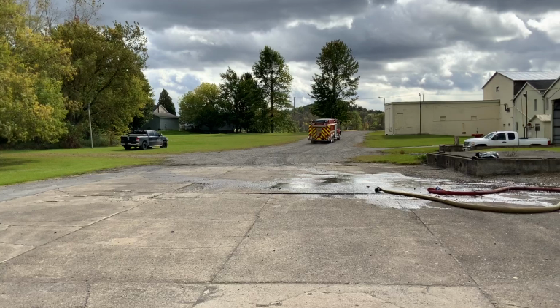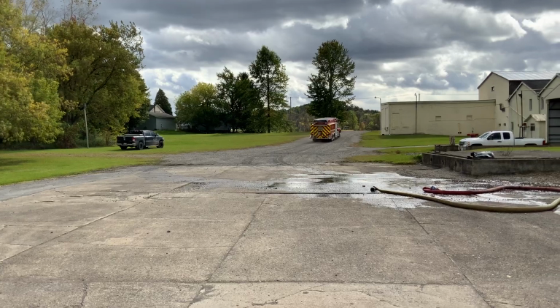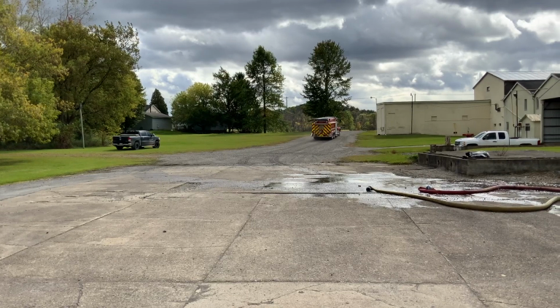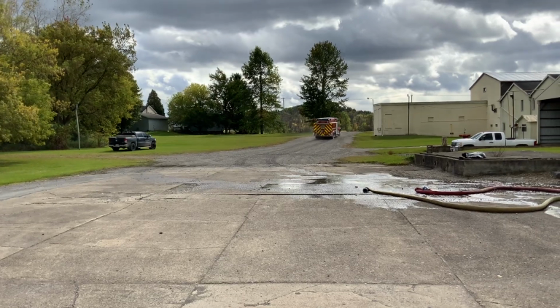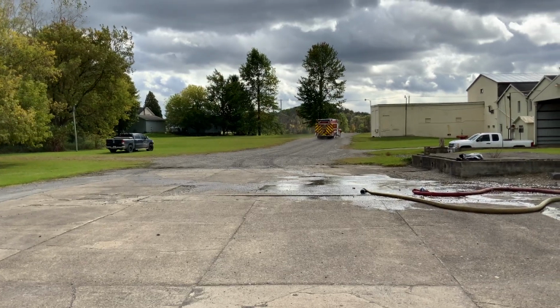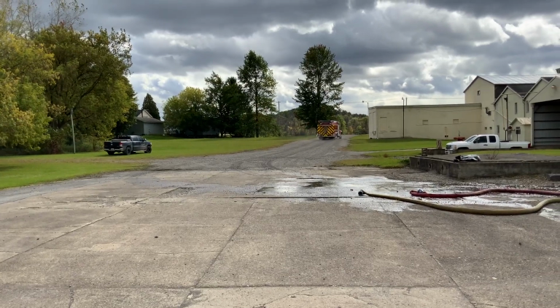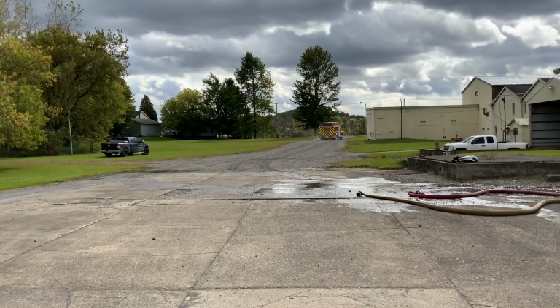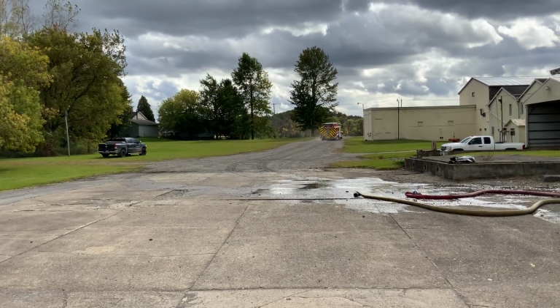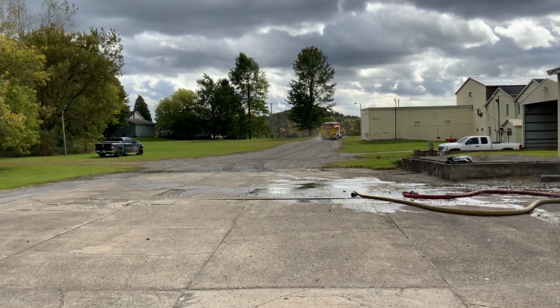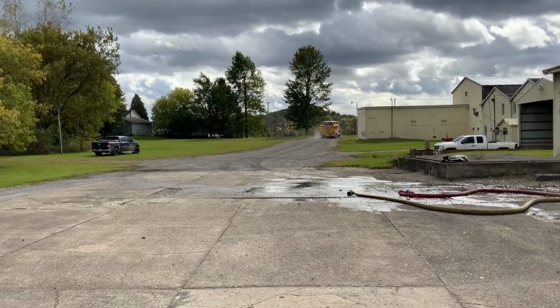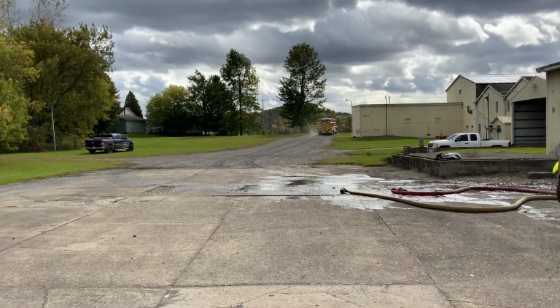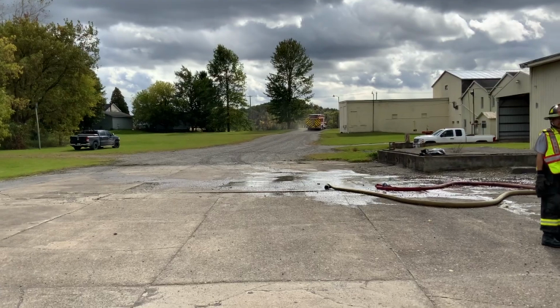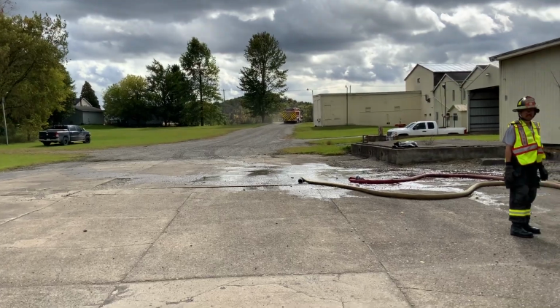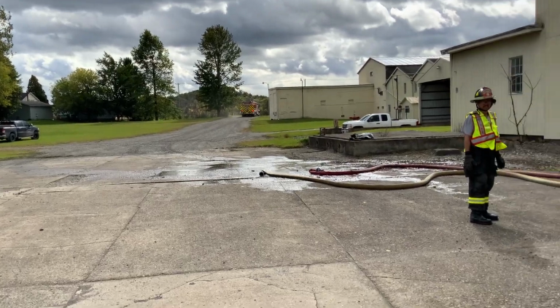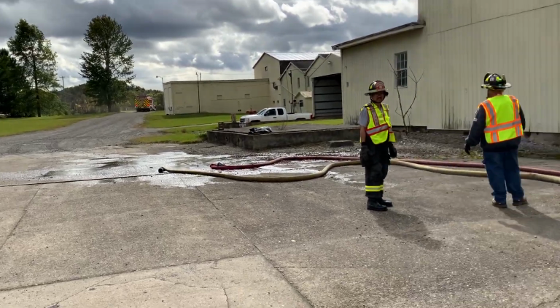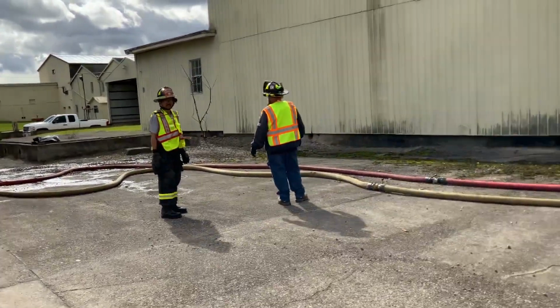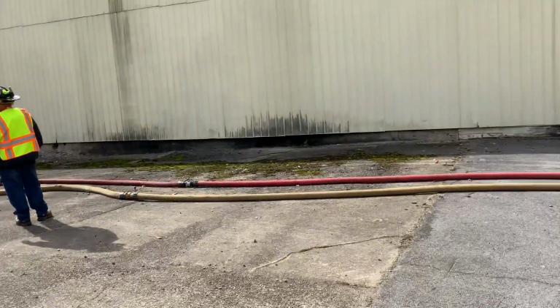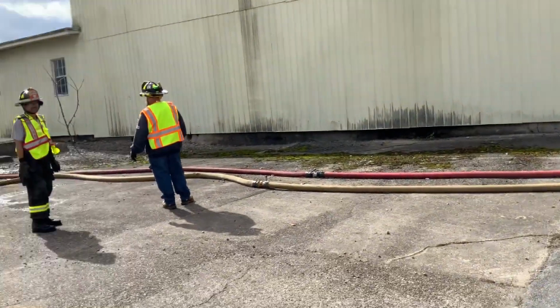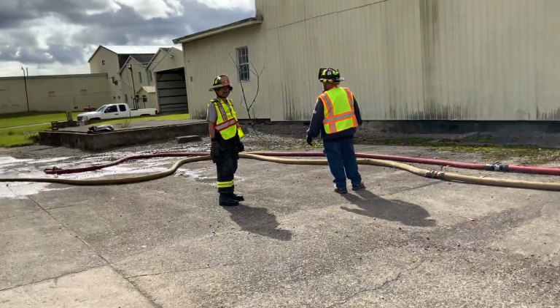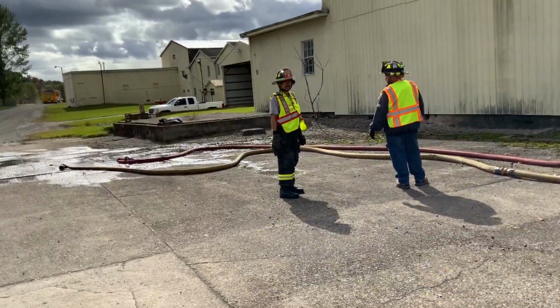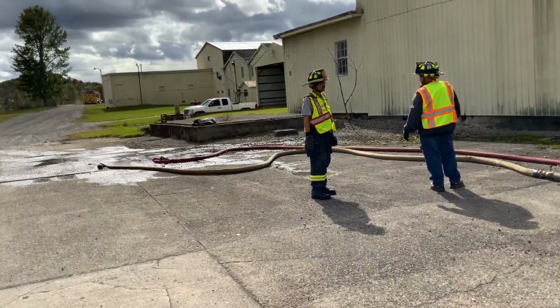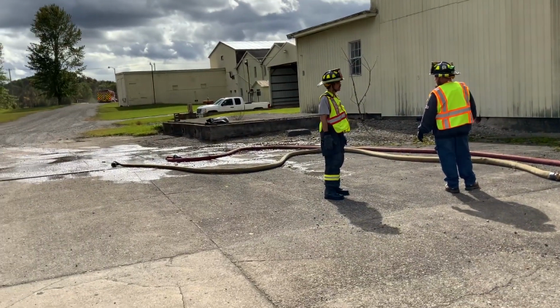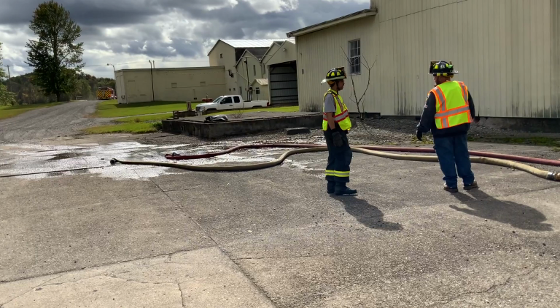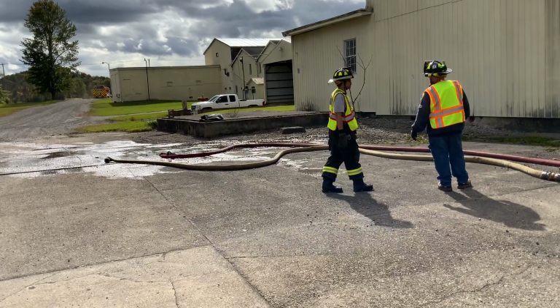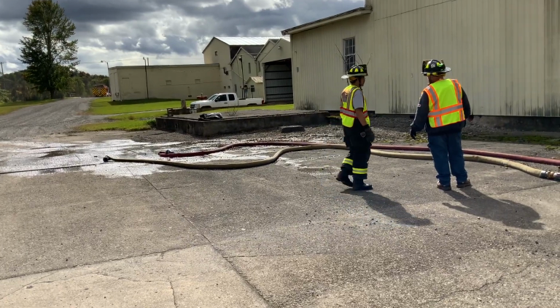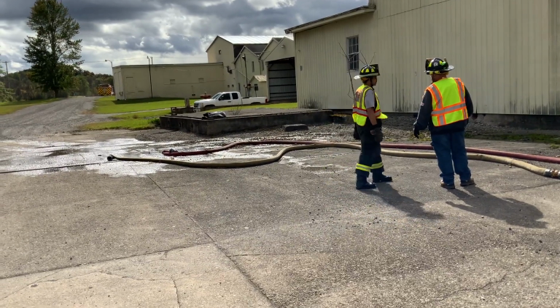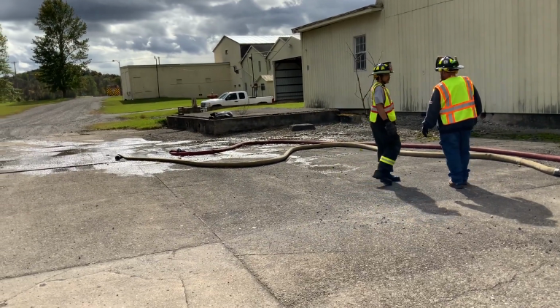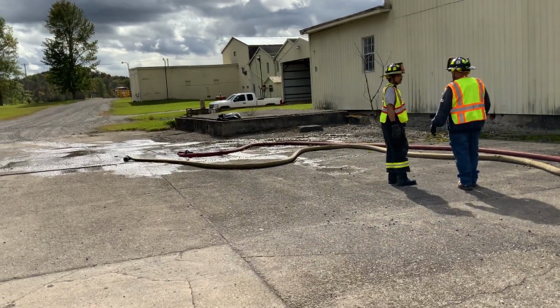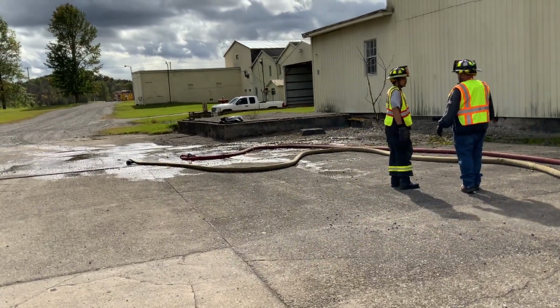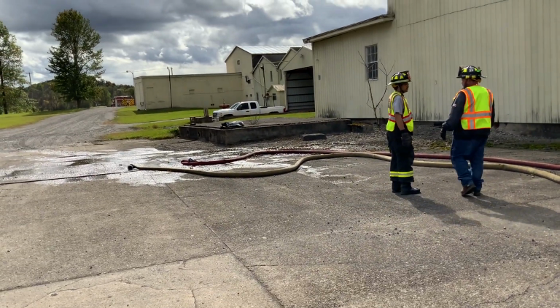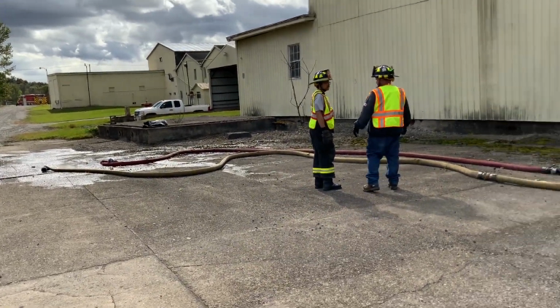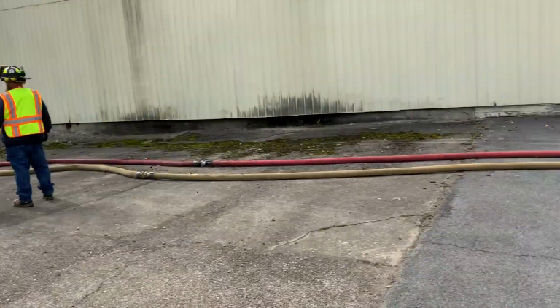We're at the fill site back in Clyde, New York. That is the third tanker to be filled by this particular crew here. They're set up to fill with dual threes, which is the regional standard around Clyde.